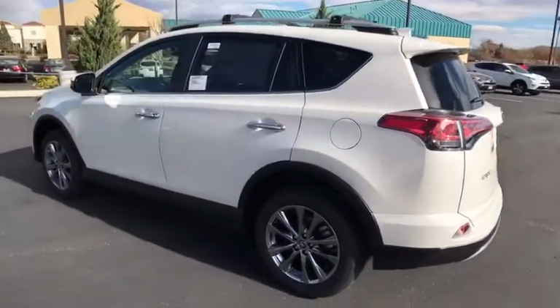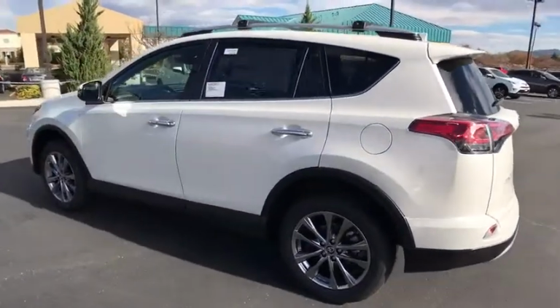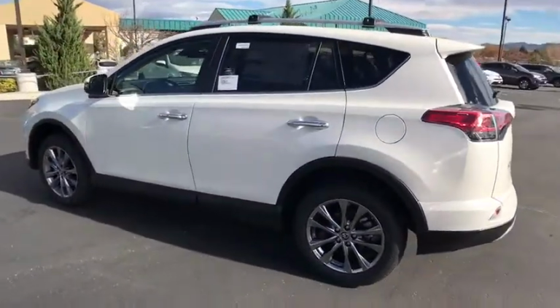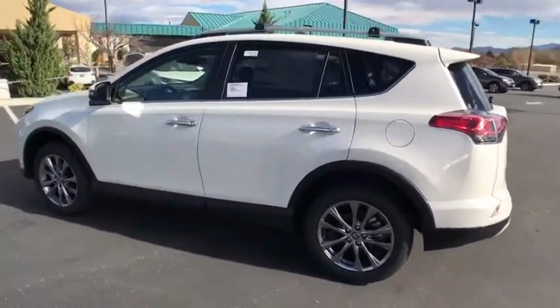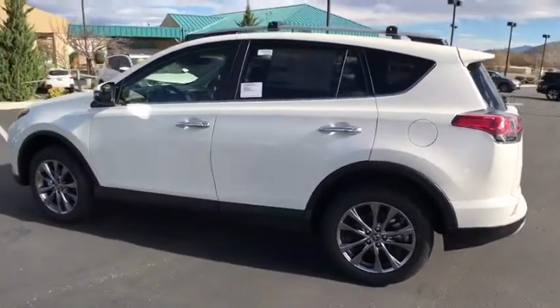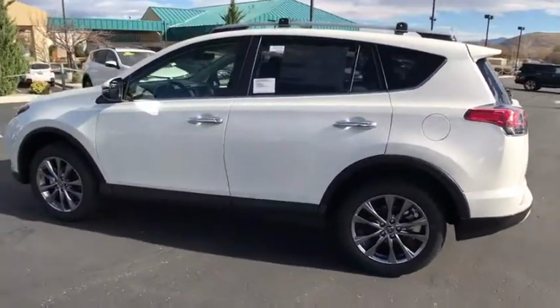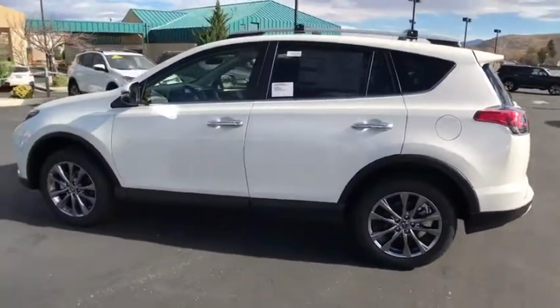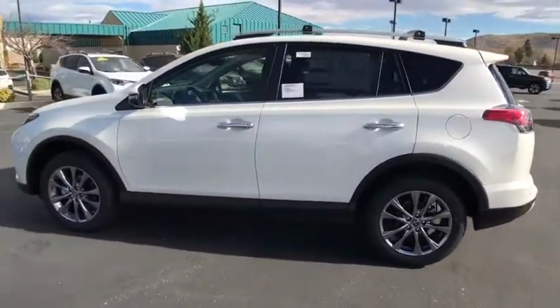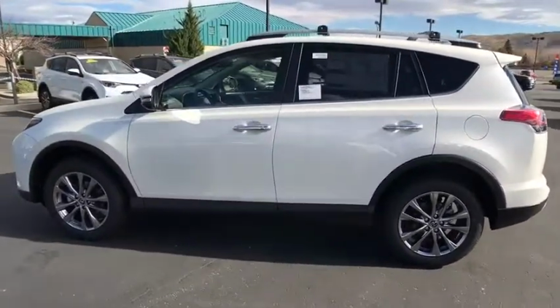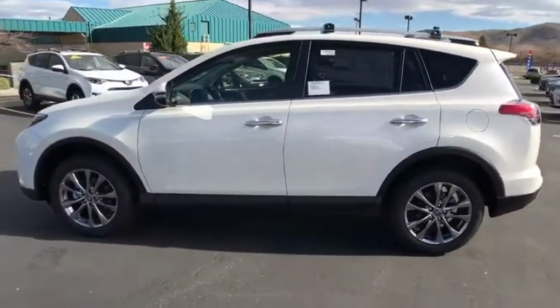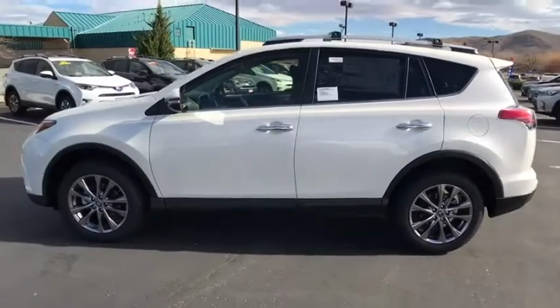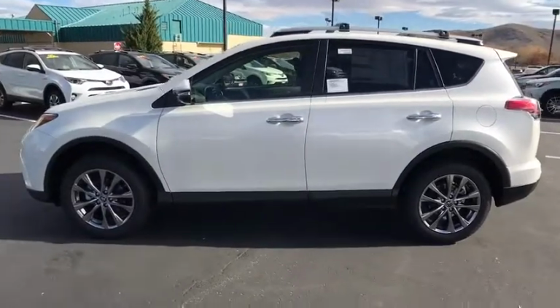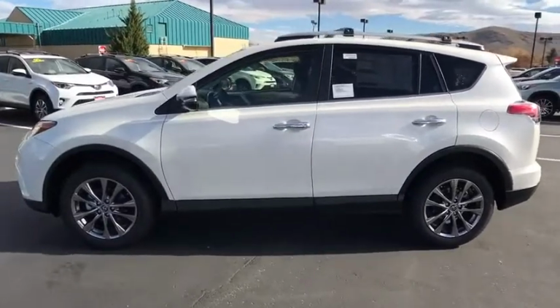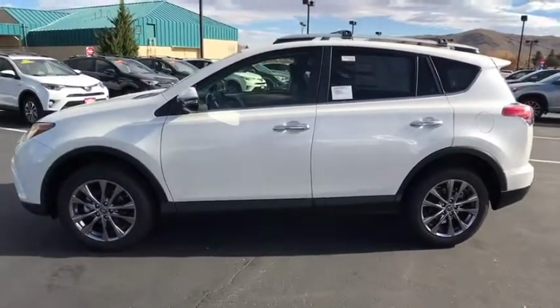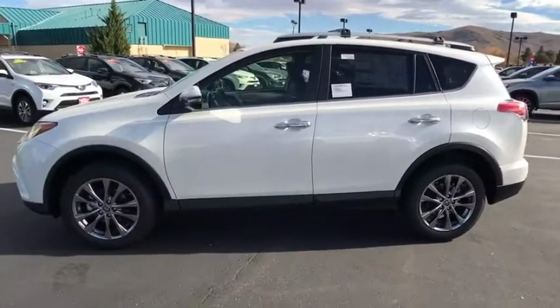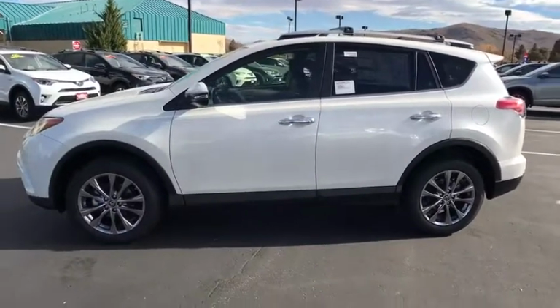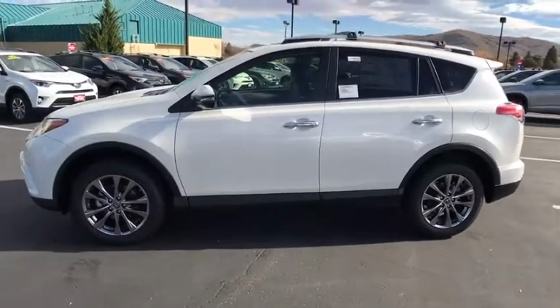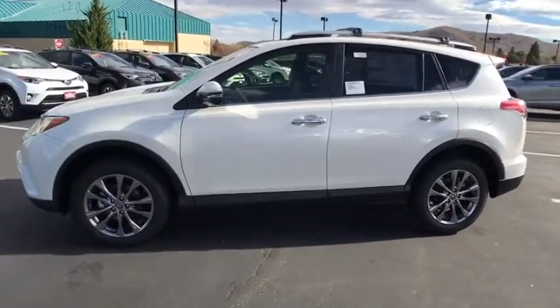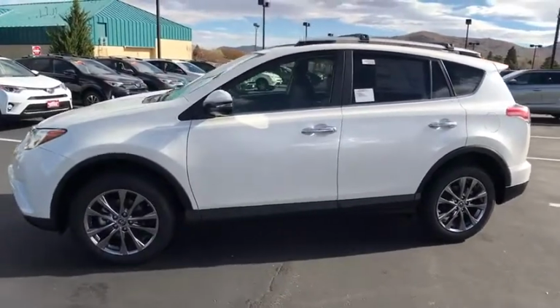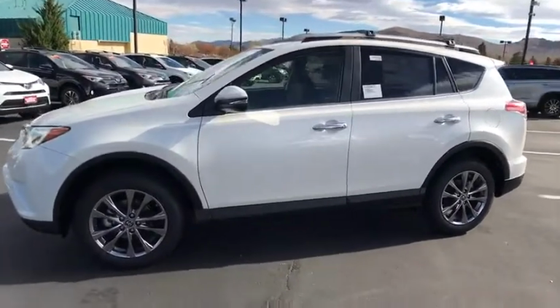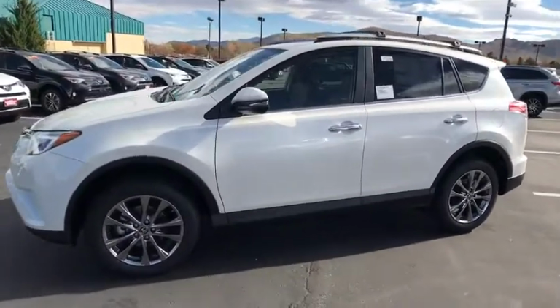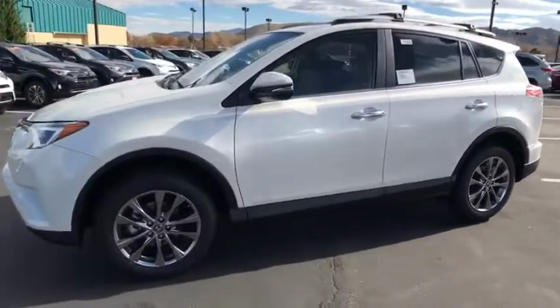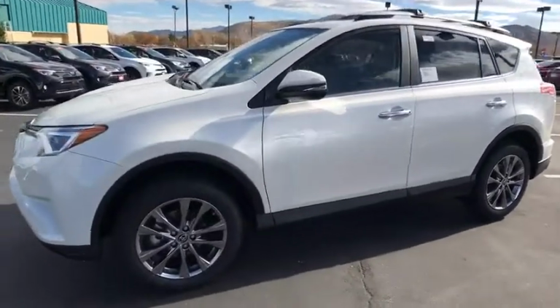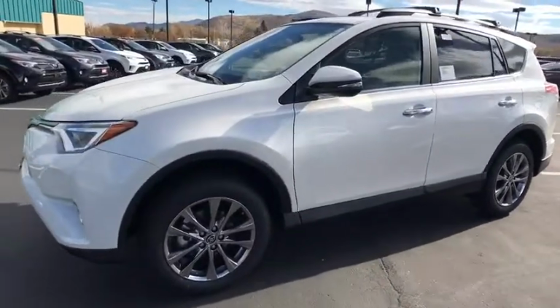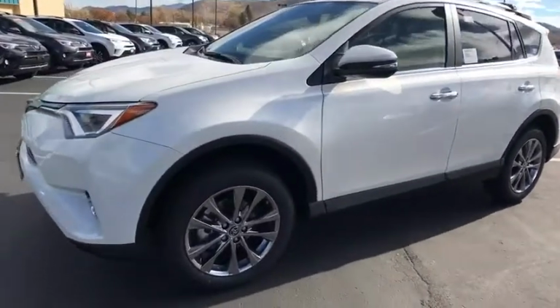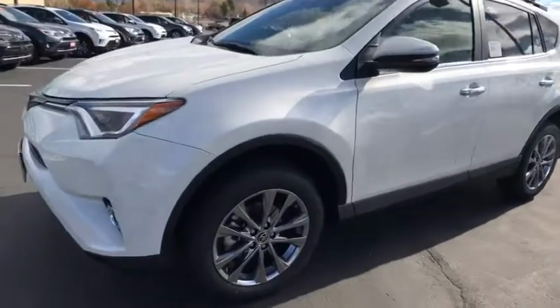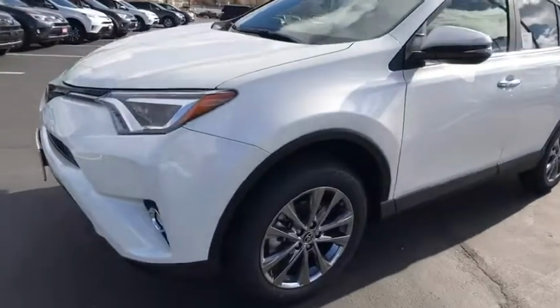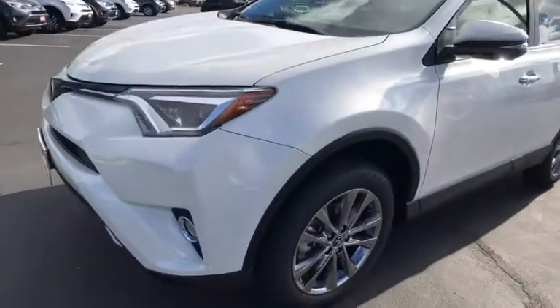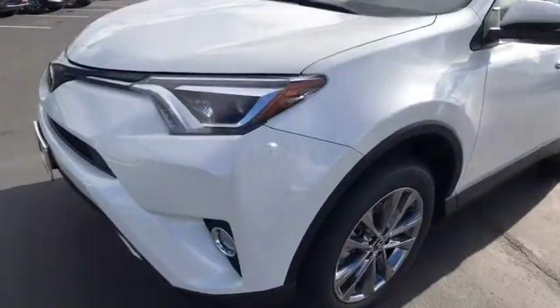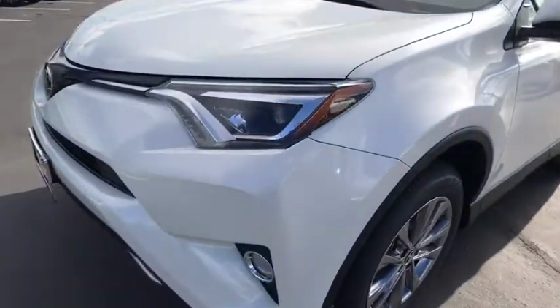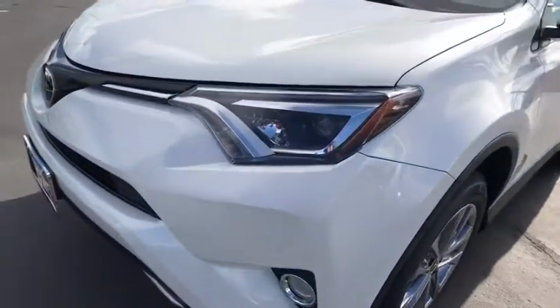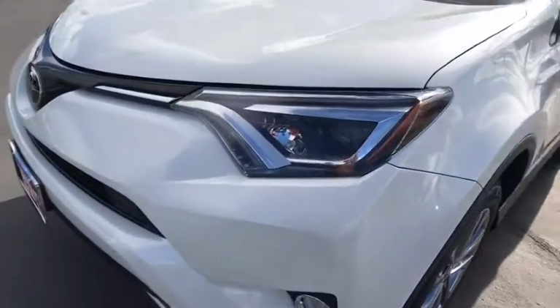Keyless start, cruise control, auto-dimming rear-view mirror, four-wheel disc brakes, rear defrost. Searching for a dependable vehicle that looks great, too? You found it, so stop in today.